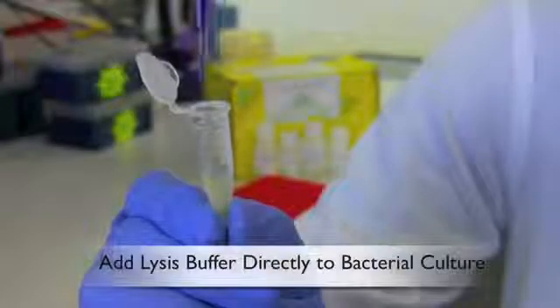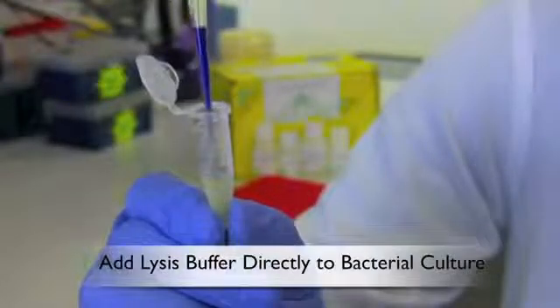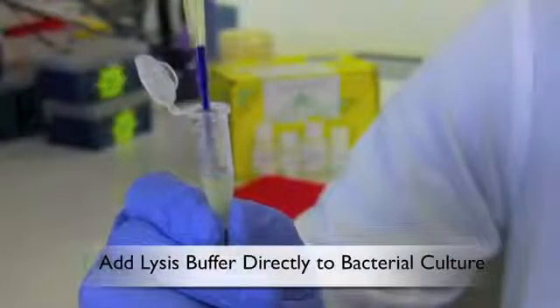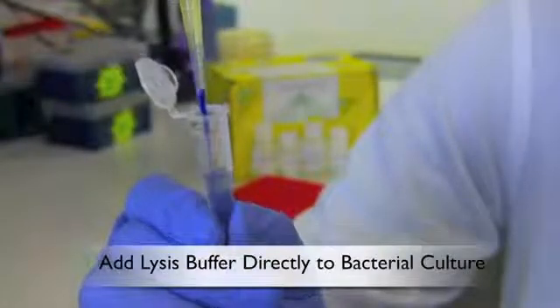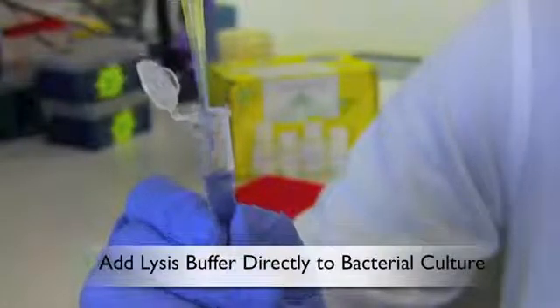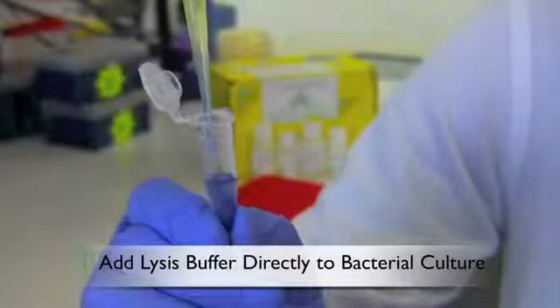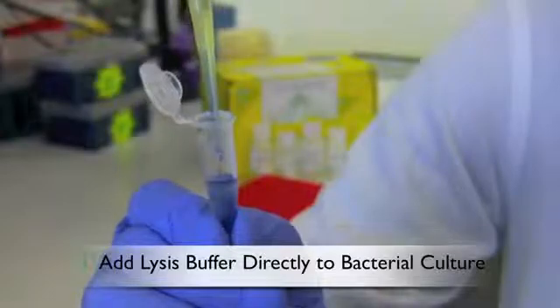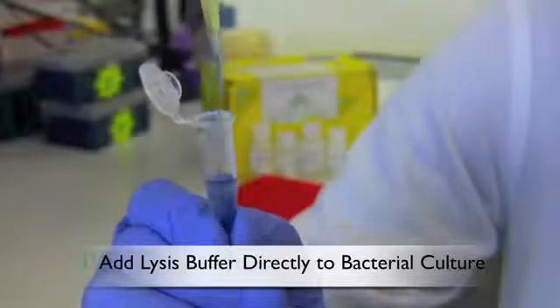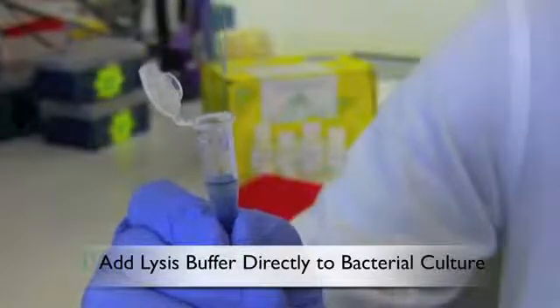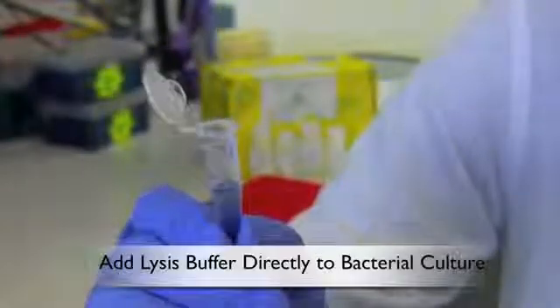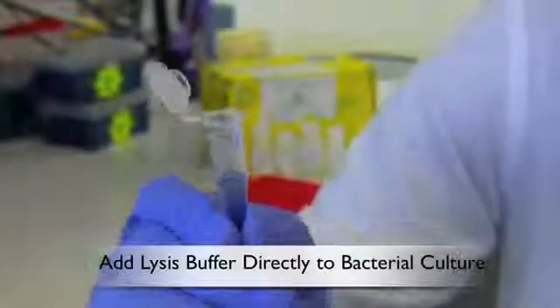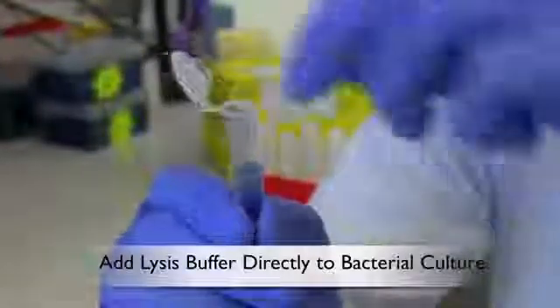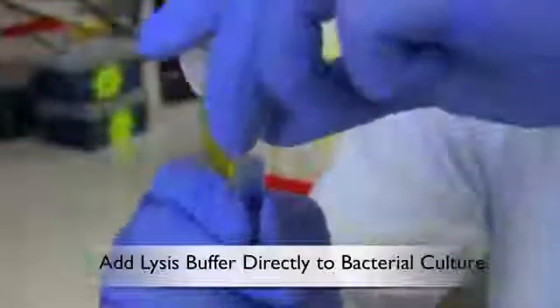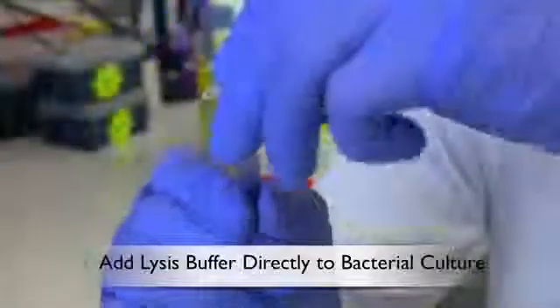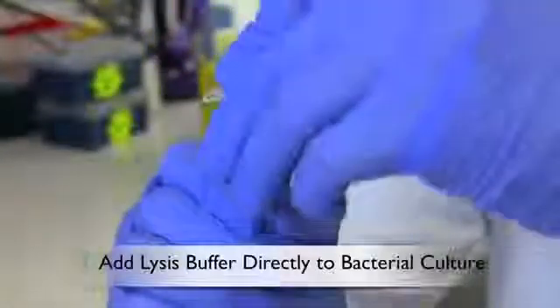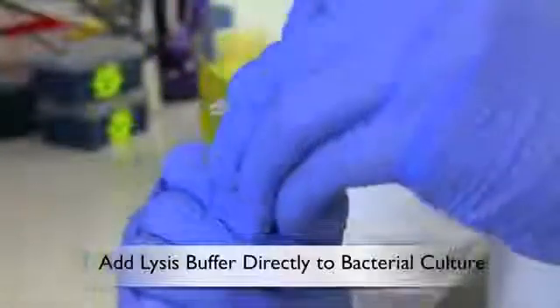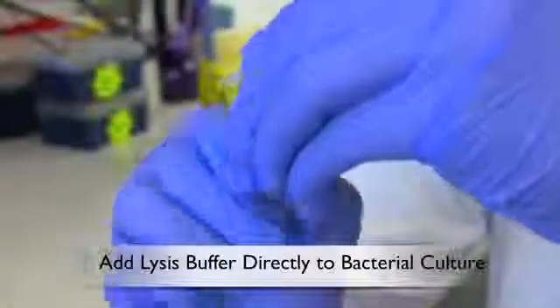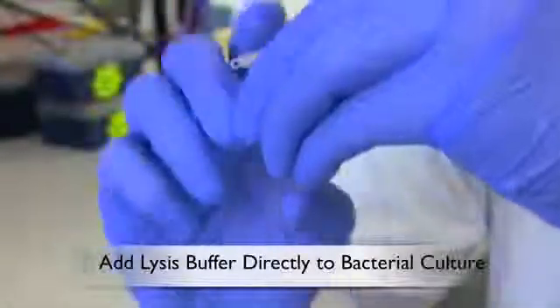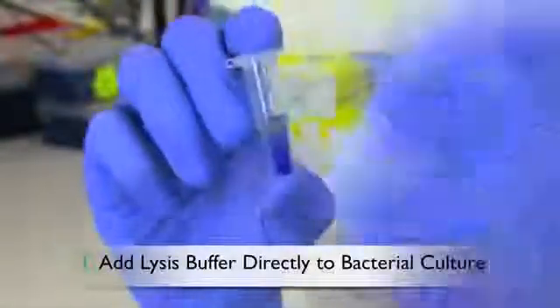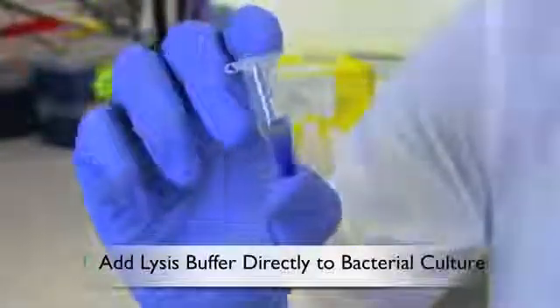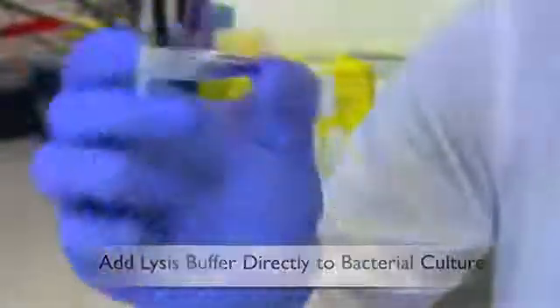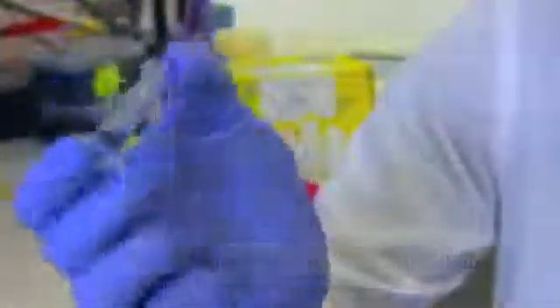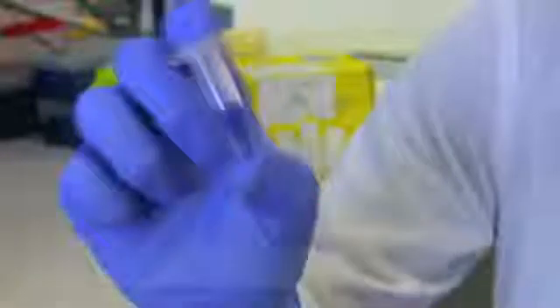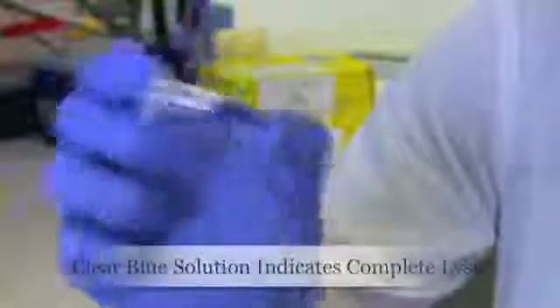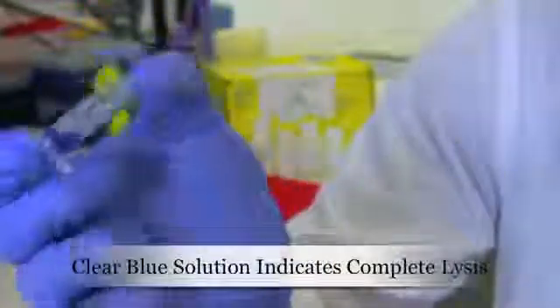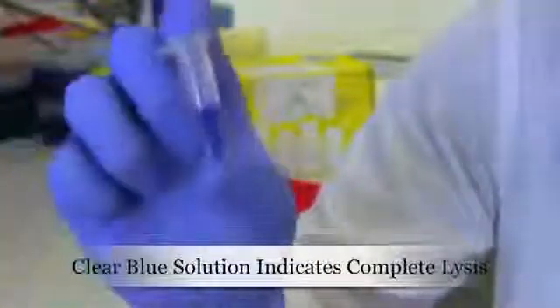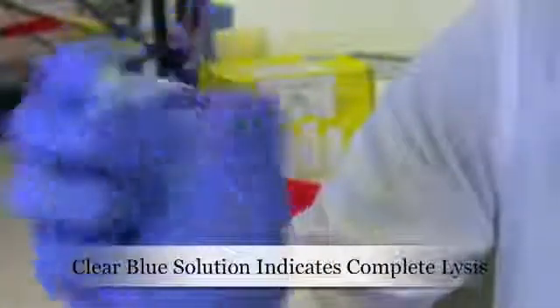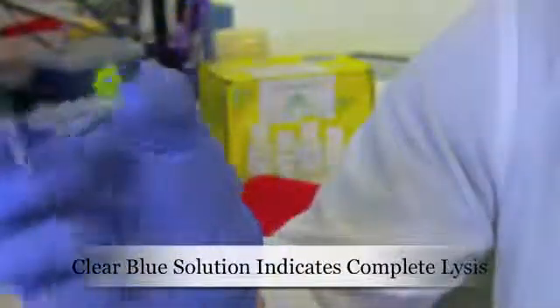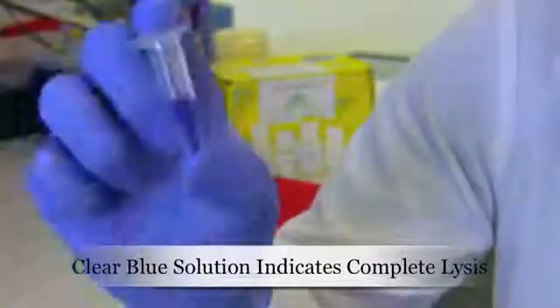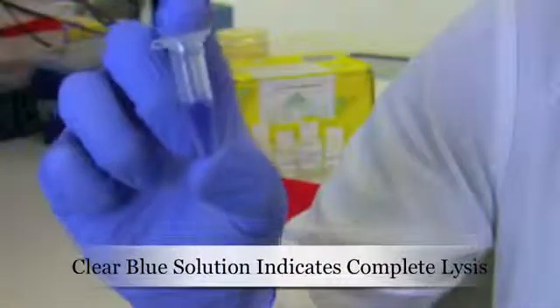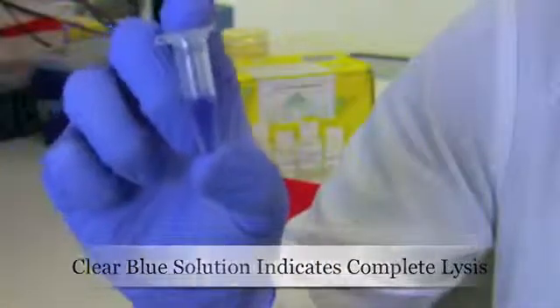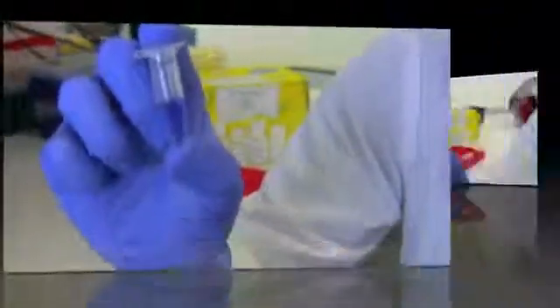Step 1: add 100 microliters of 7X lysis buffer to 600 microliters of bacterial culture. Mix thoroughly by inversion until the solution is blue throughout.